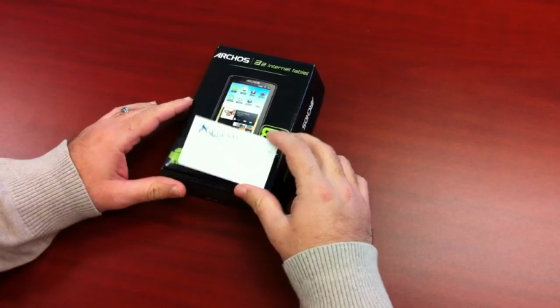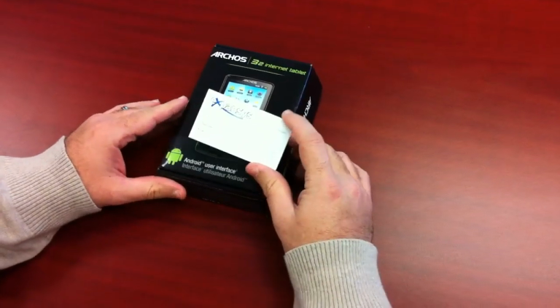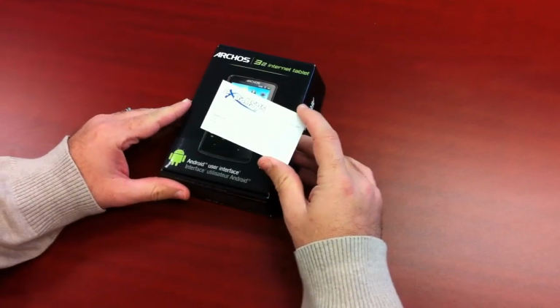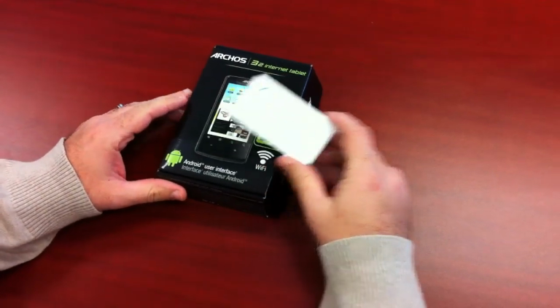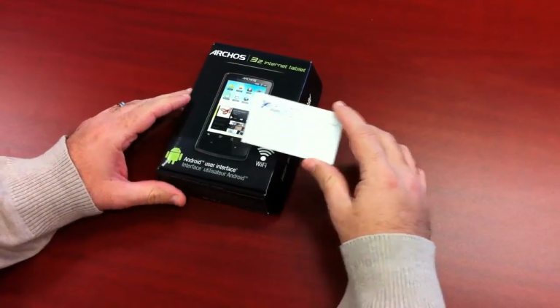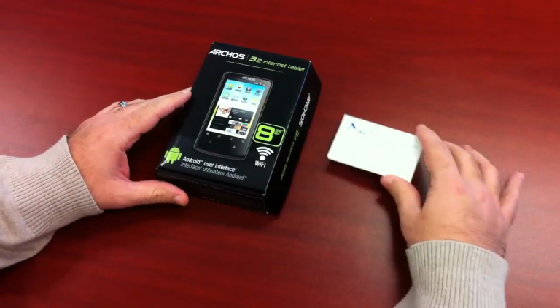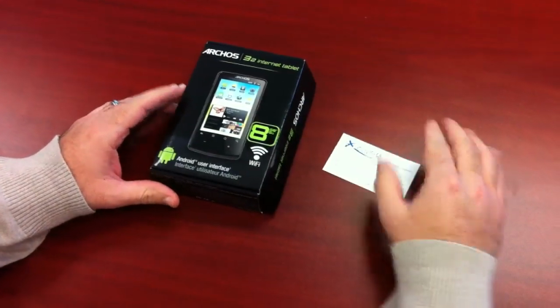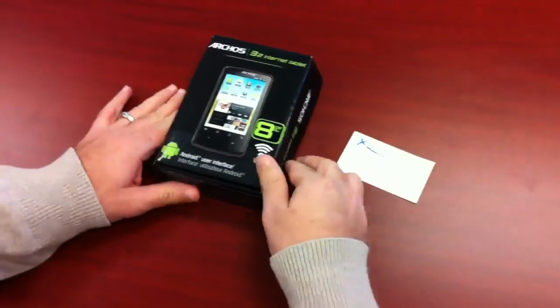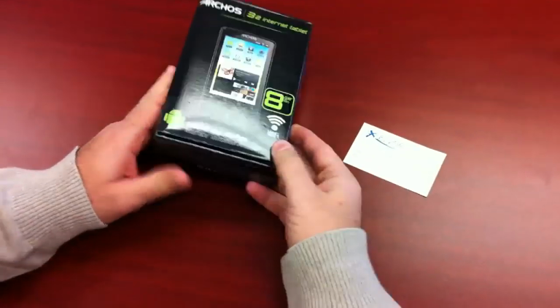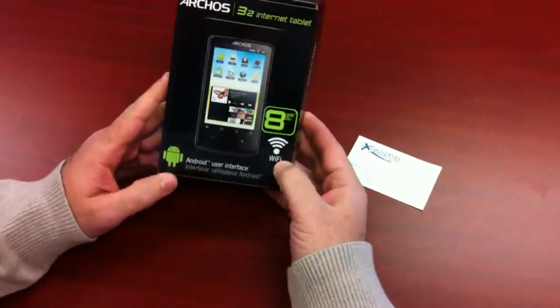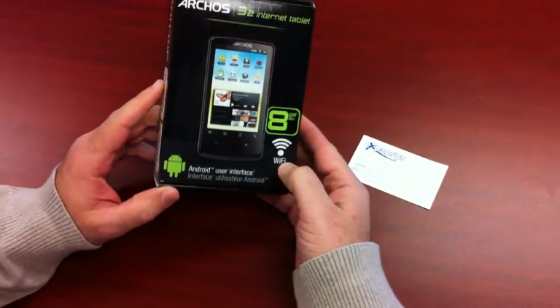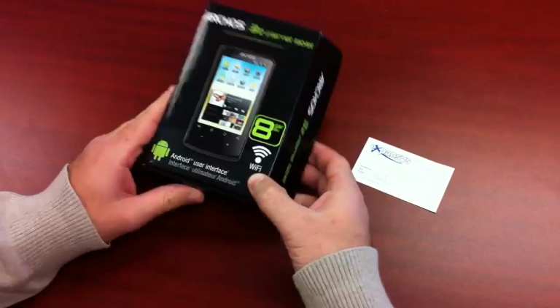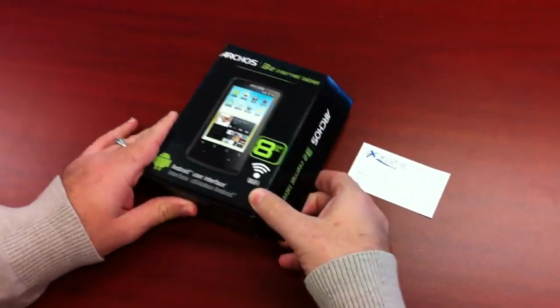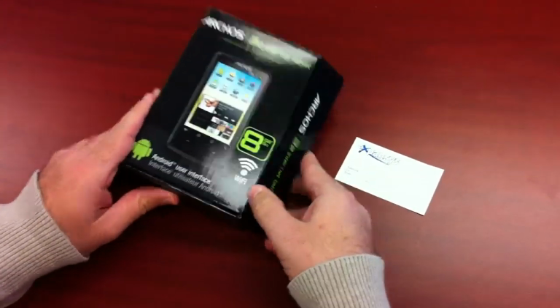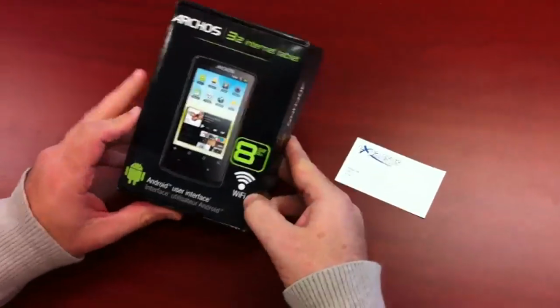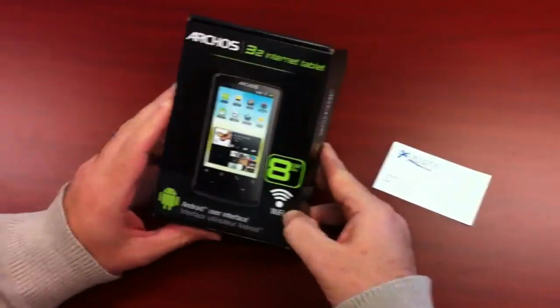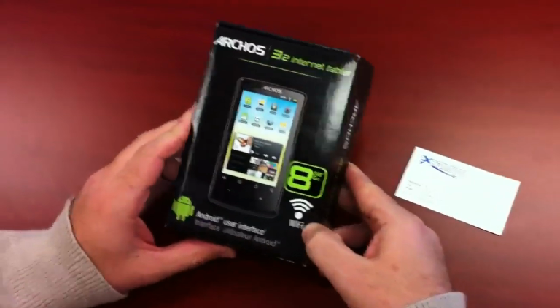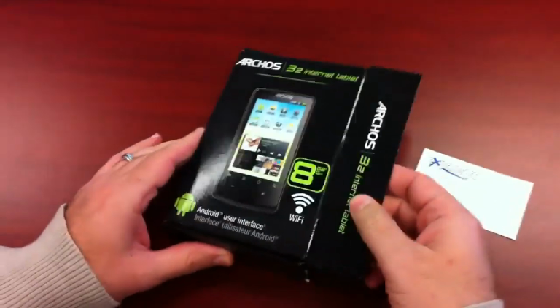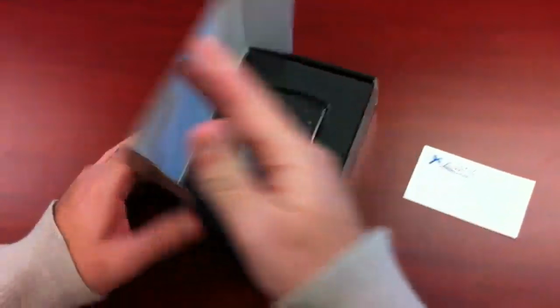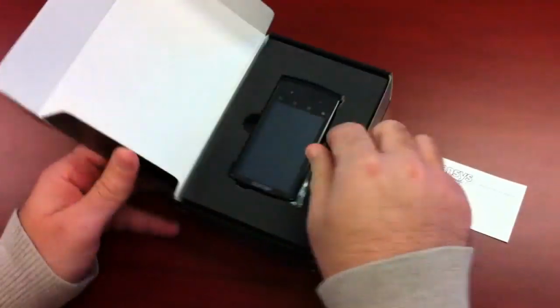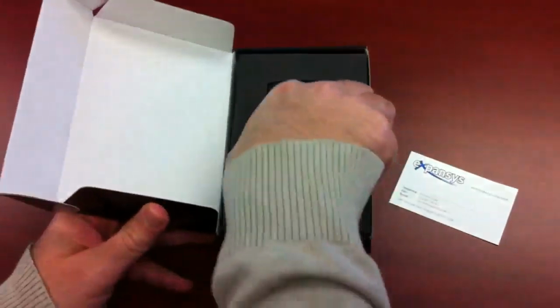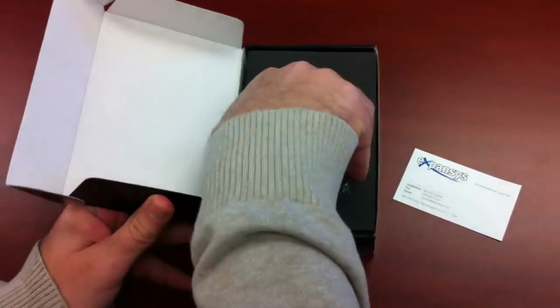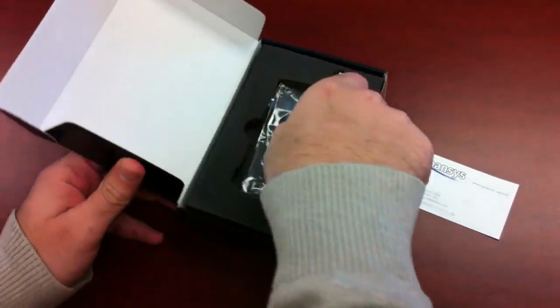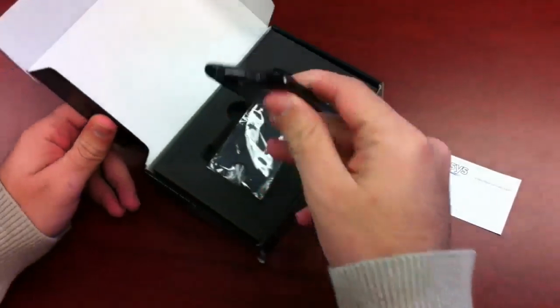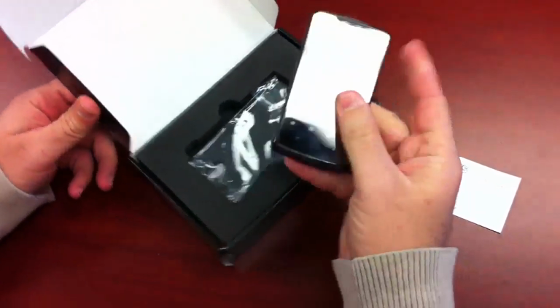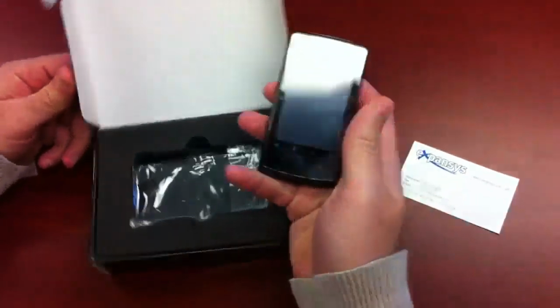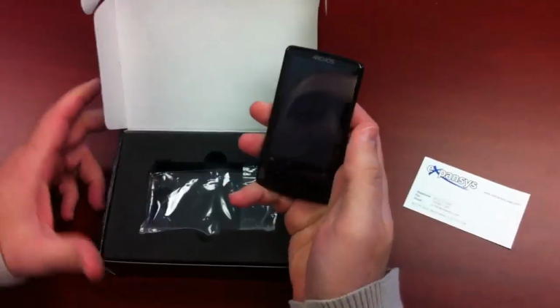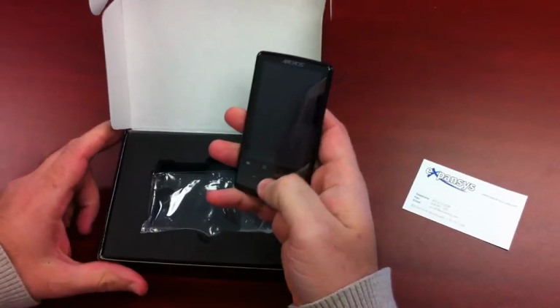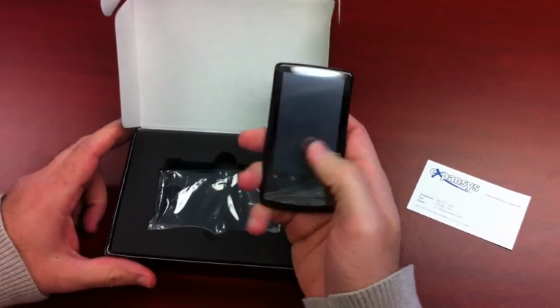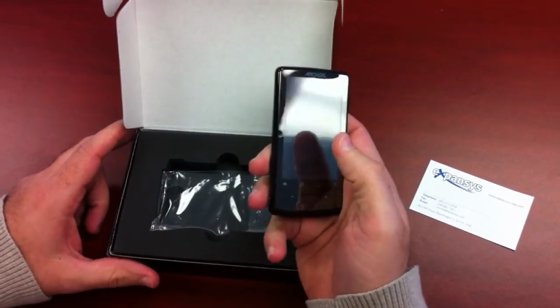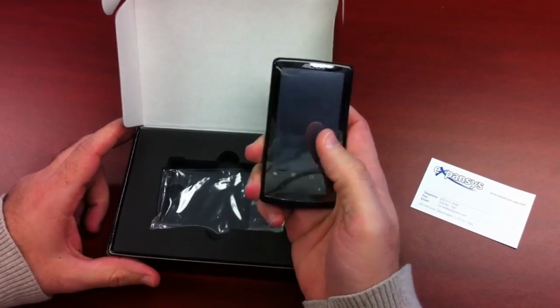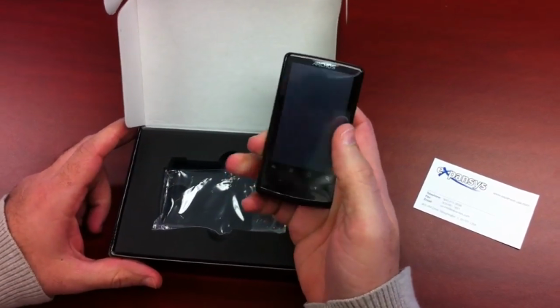Here we have the Archos 32 Internet Tablet — a pretty nice little device. As you can see, it has 8 gigs of internal memory, very similar to an iPod Touch, just running the Android OS.